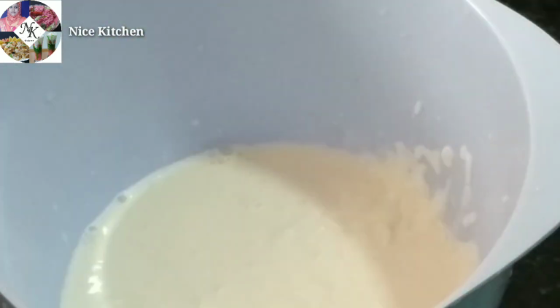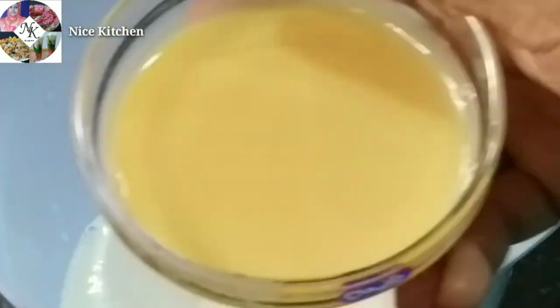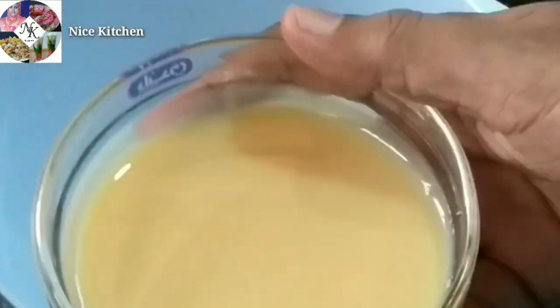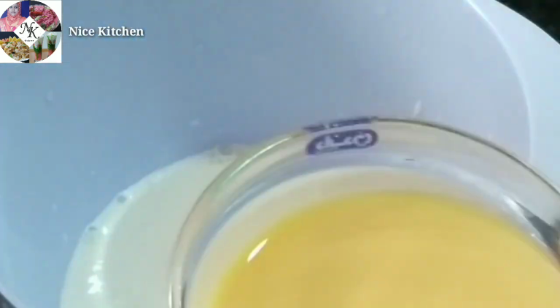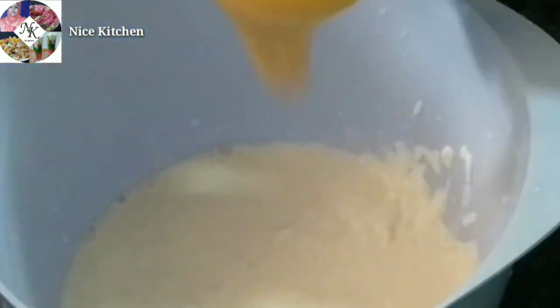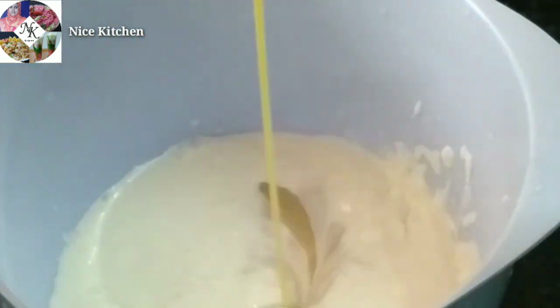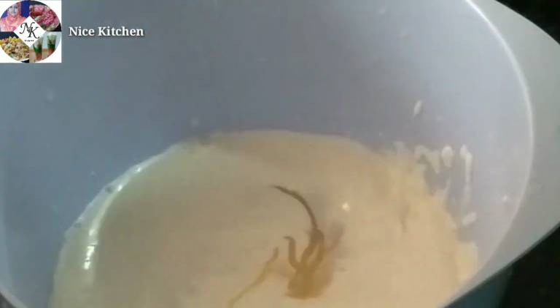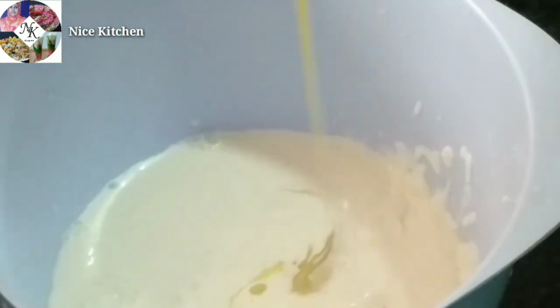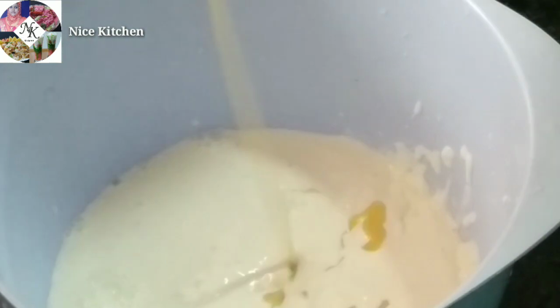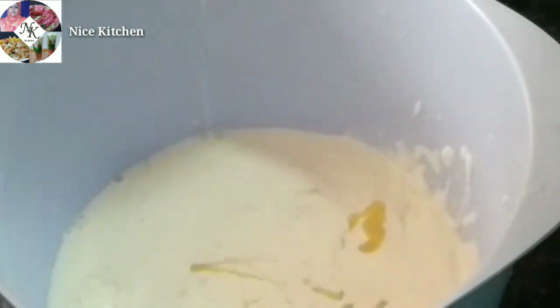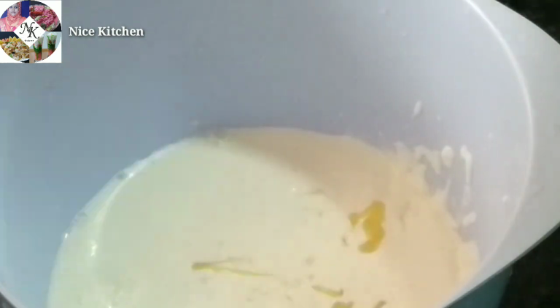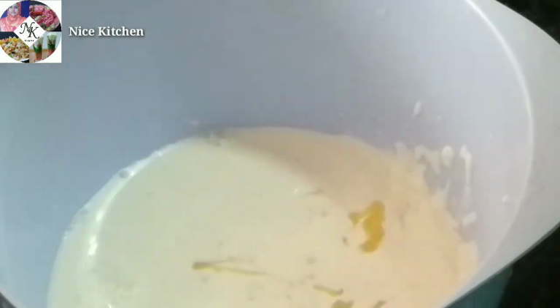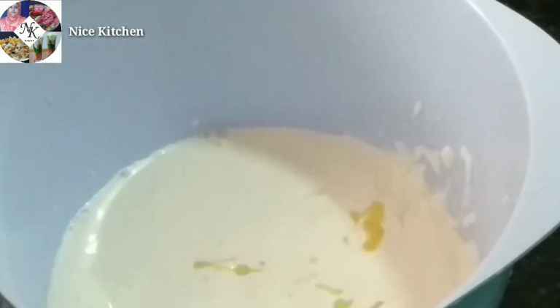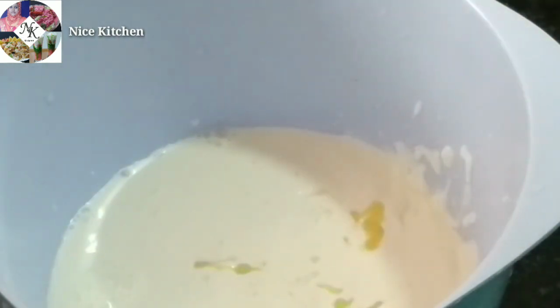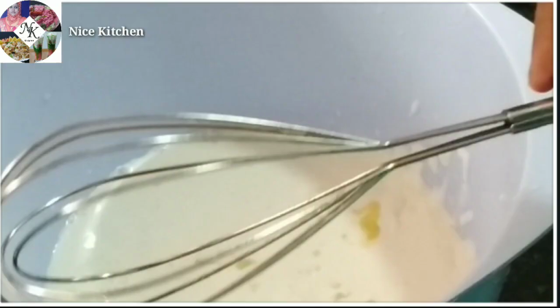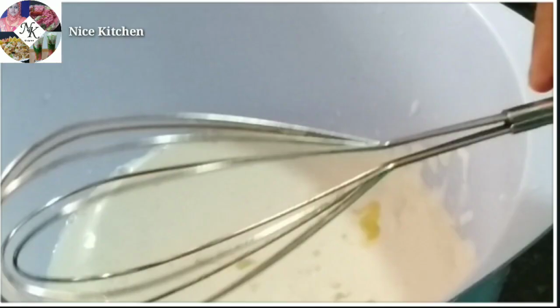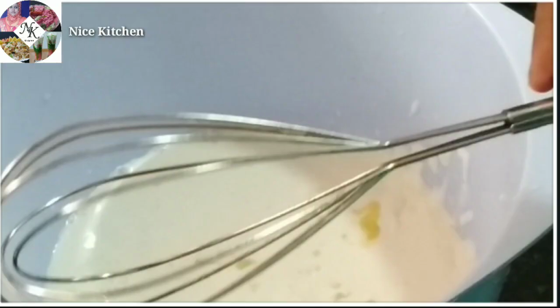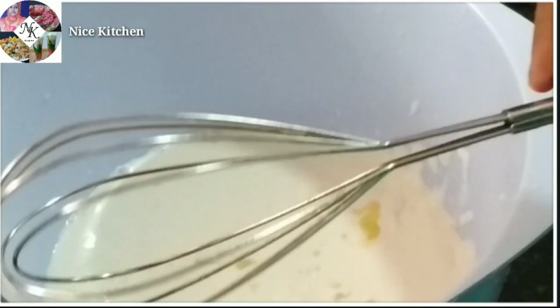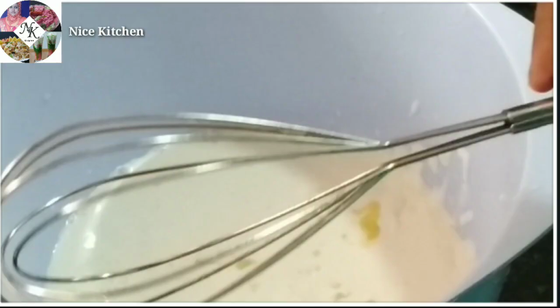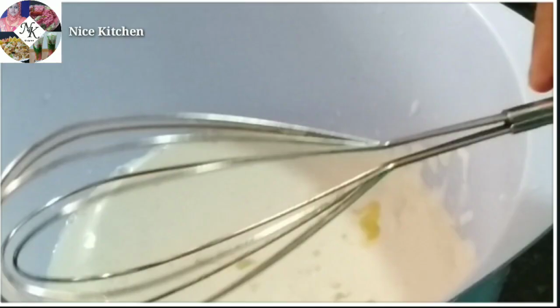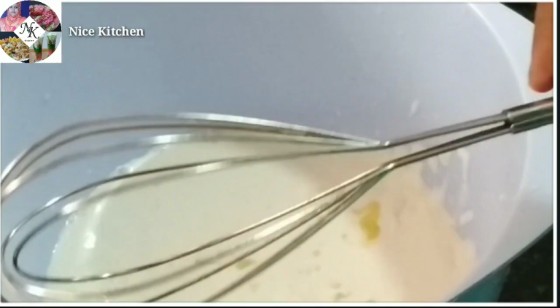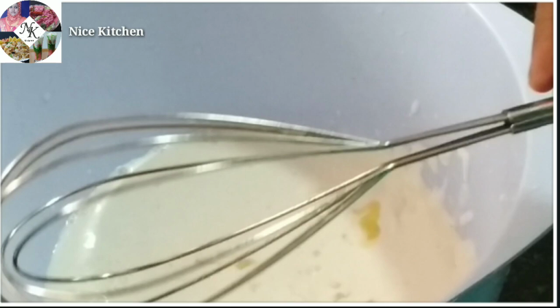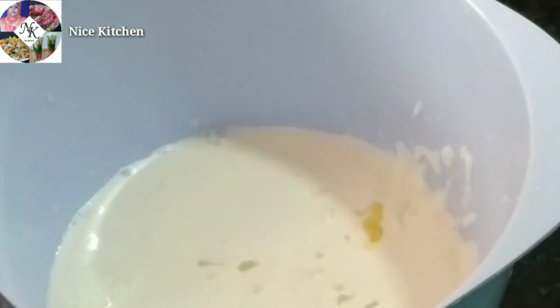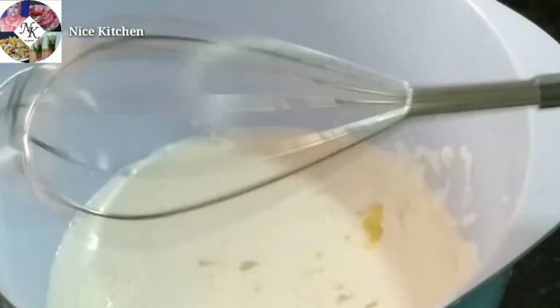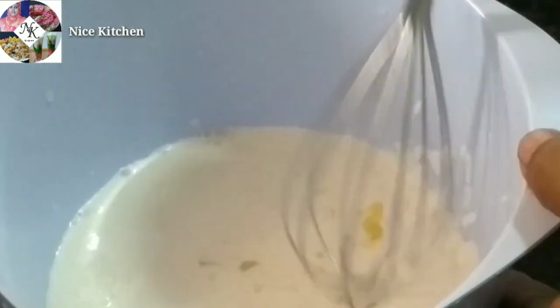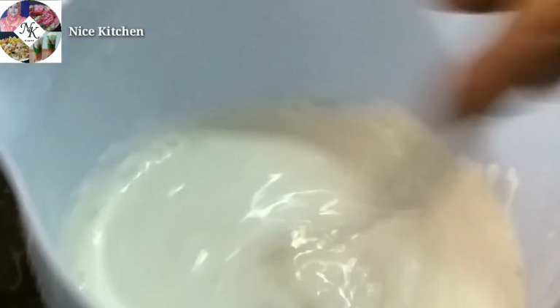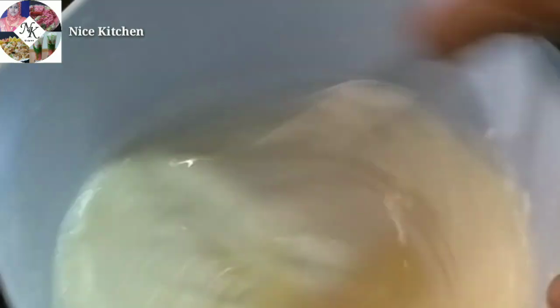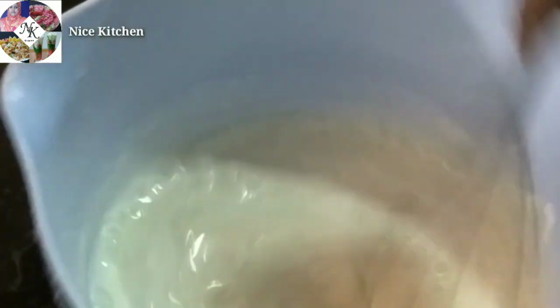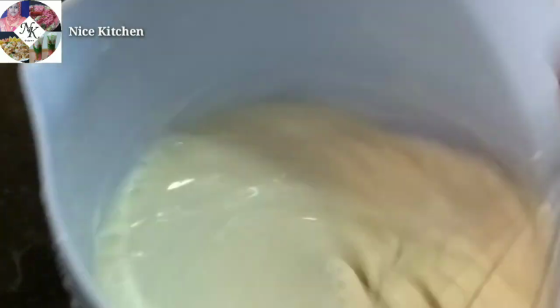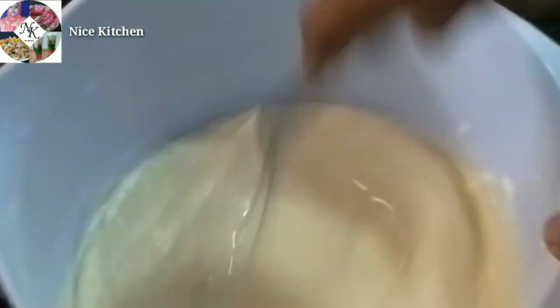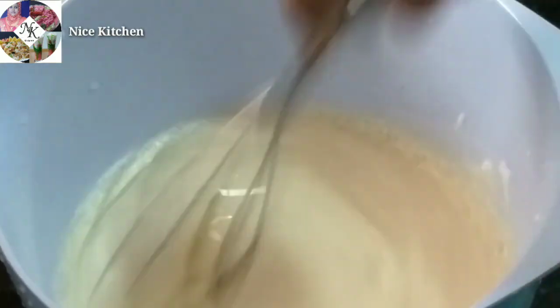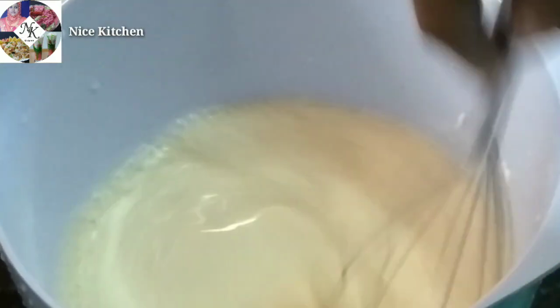Now we will add 2 cups of condensed milk. Now we will add these items to this — we will whisk them together, adding 3 items to the fresh cream.